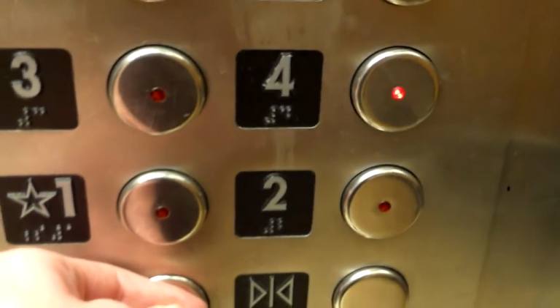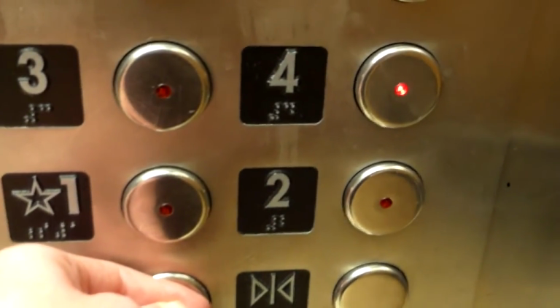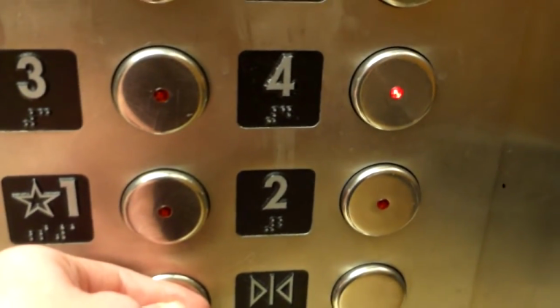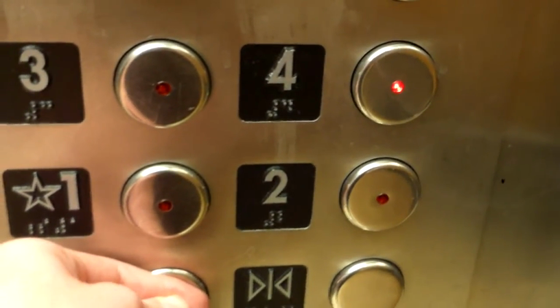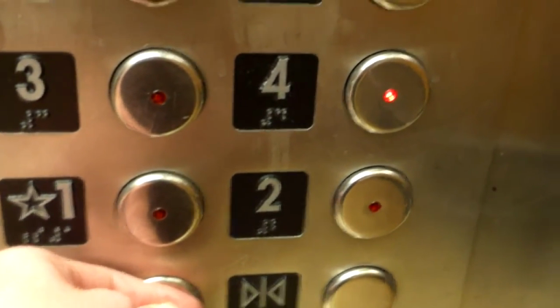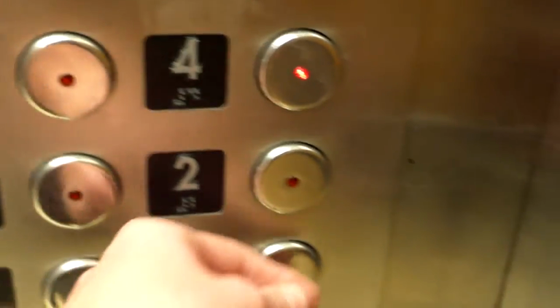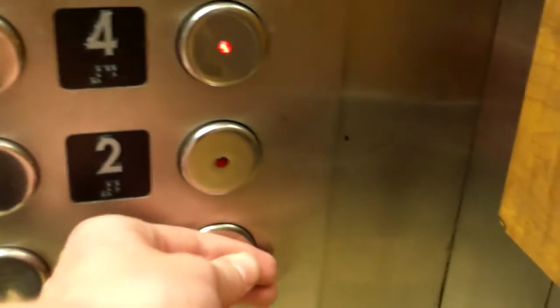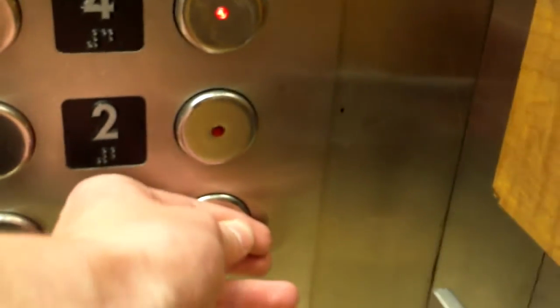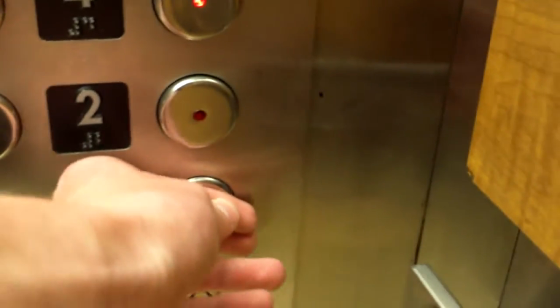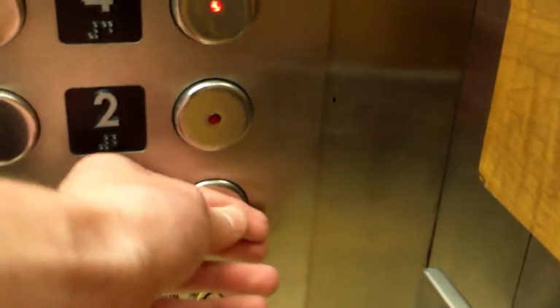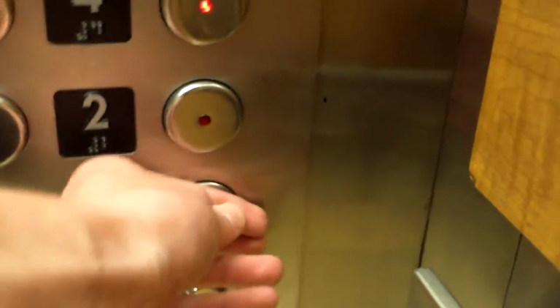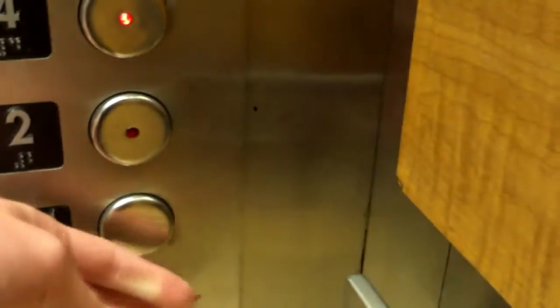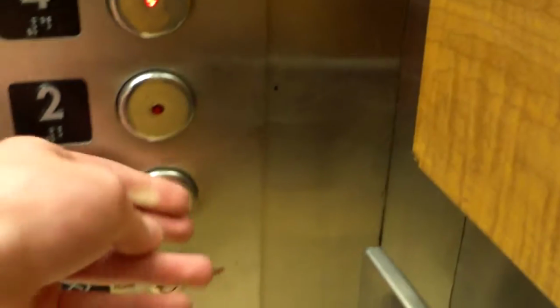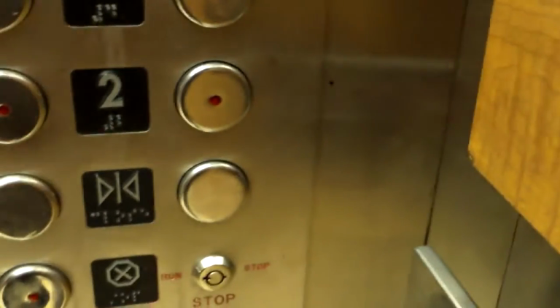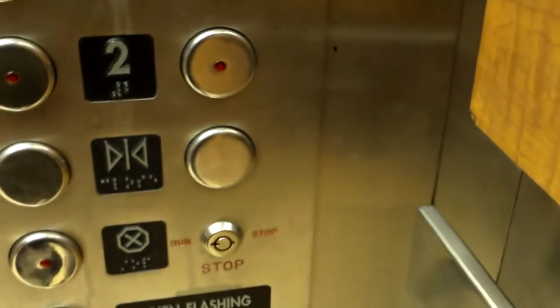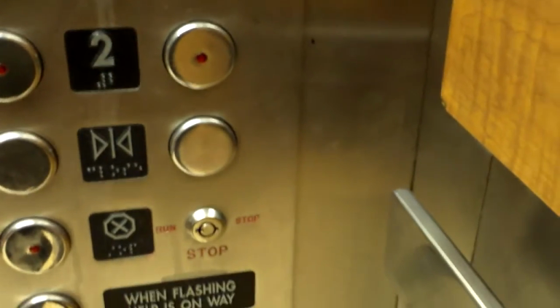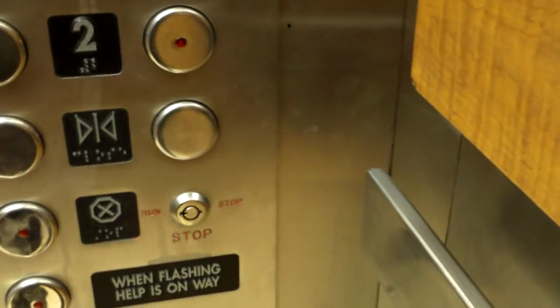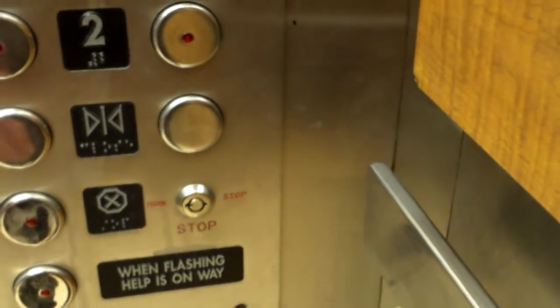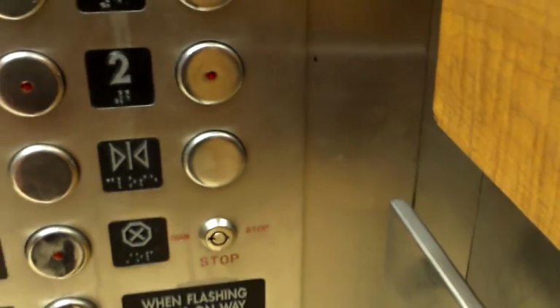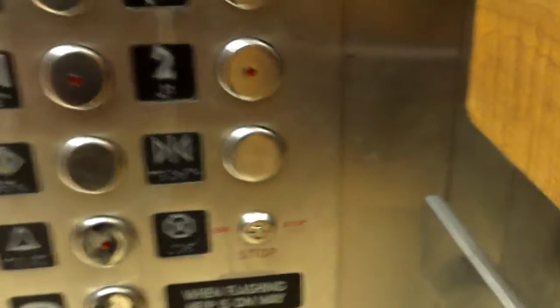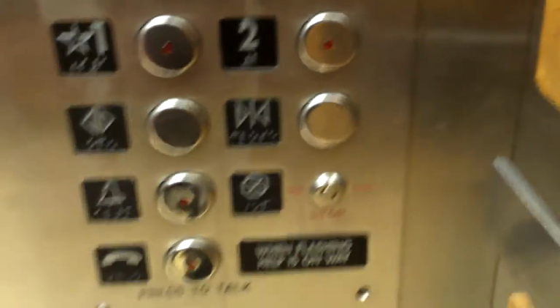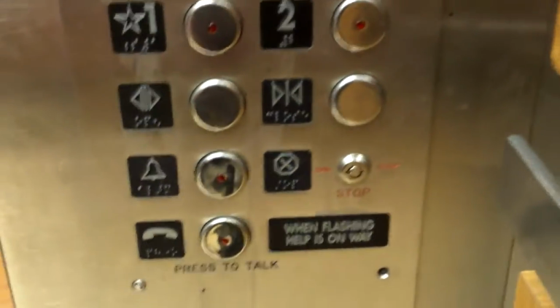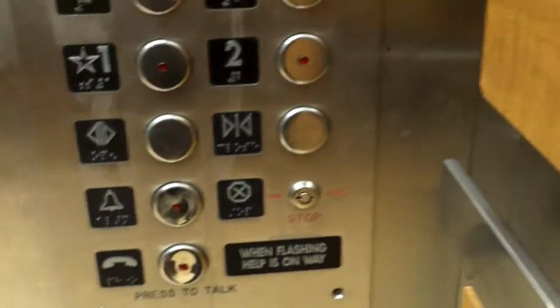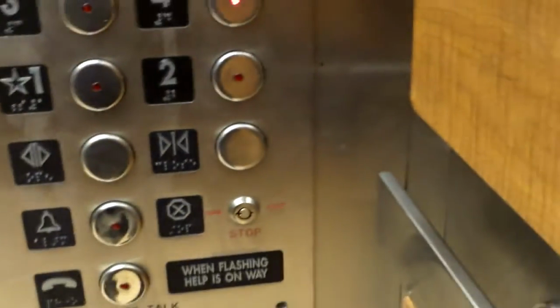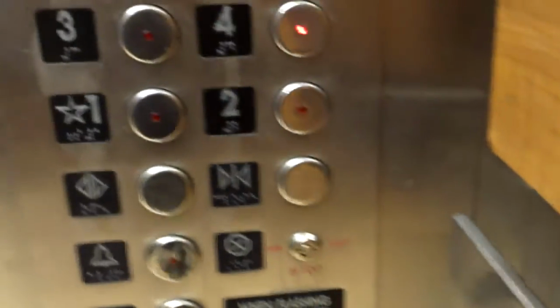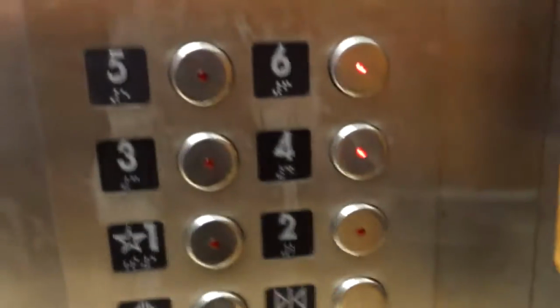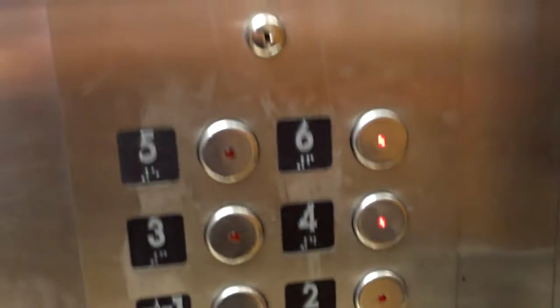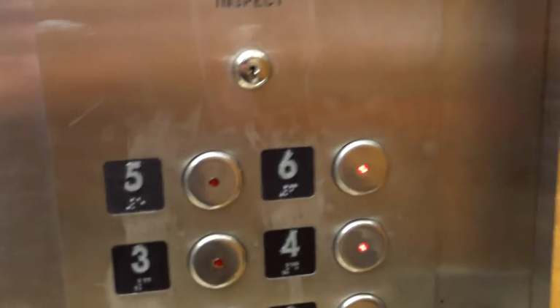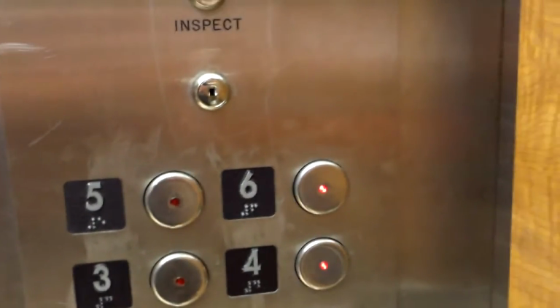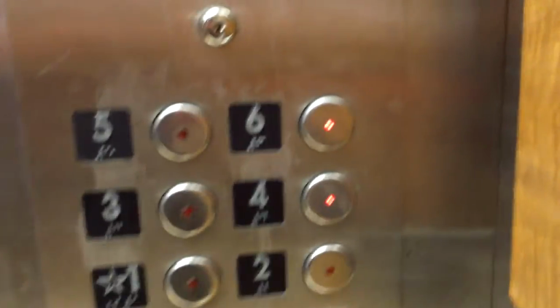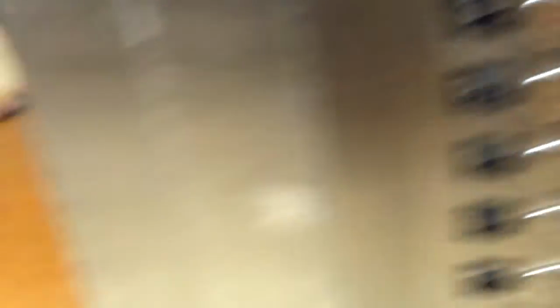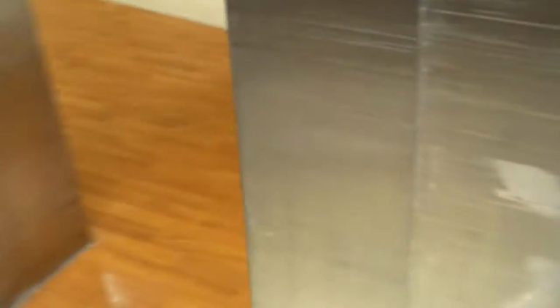Going up. Are you going down? Okay, we'll have to wait for it to close on its own. There it goes.